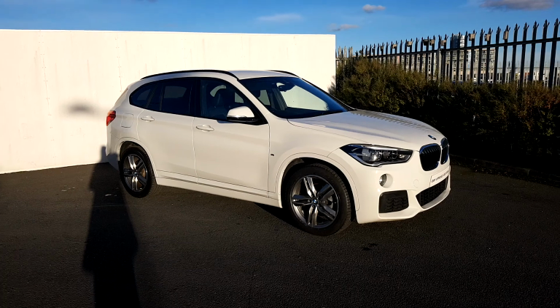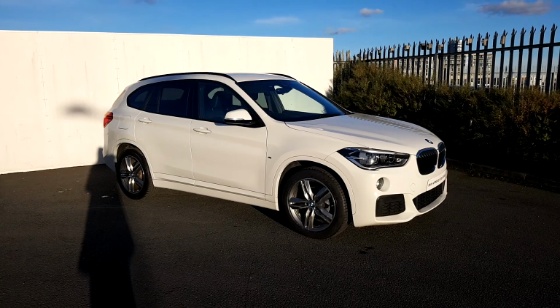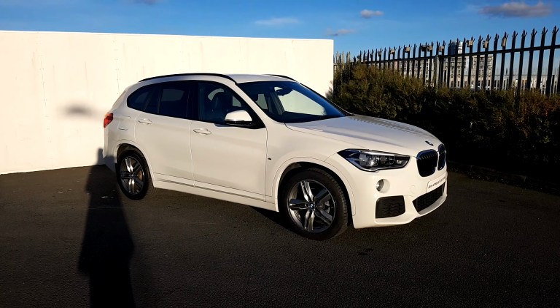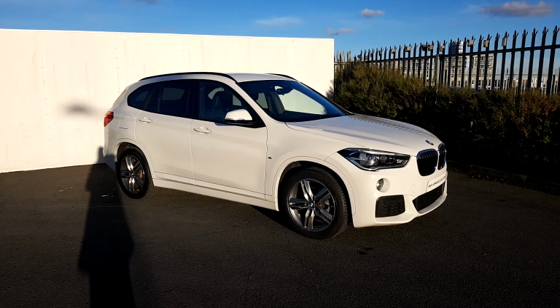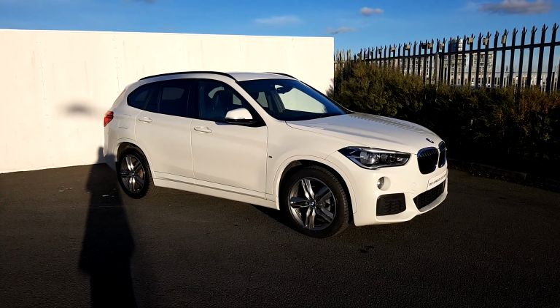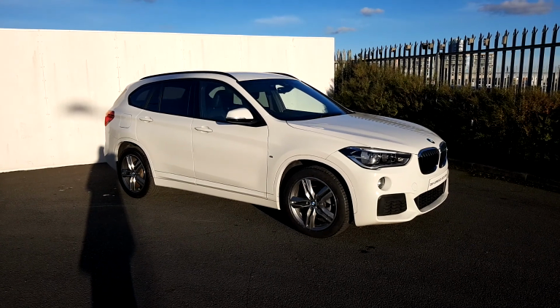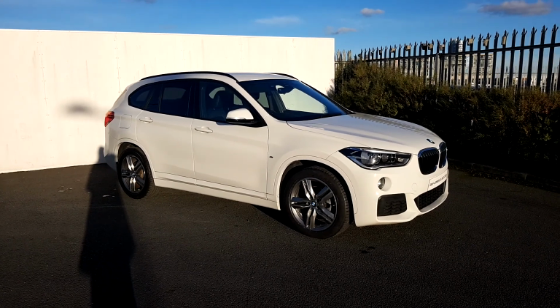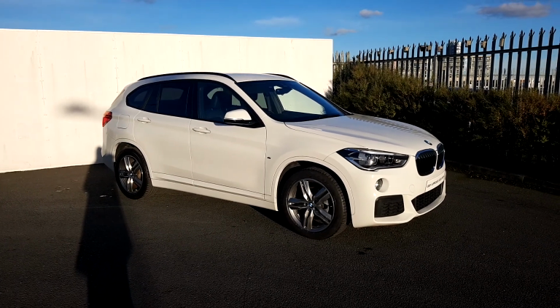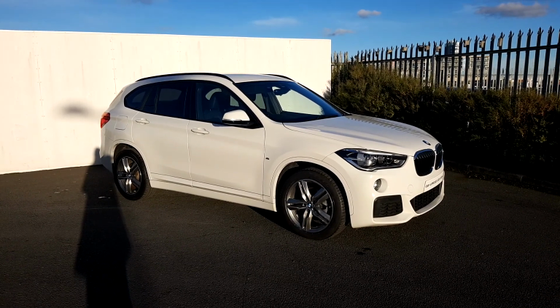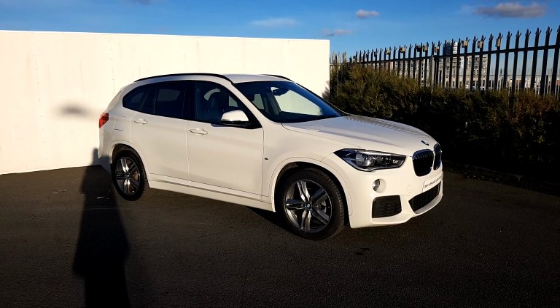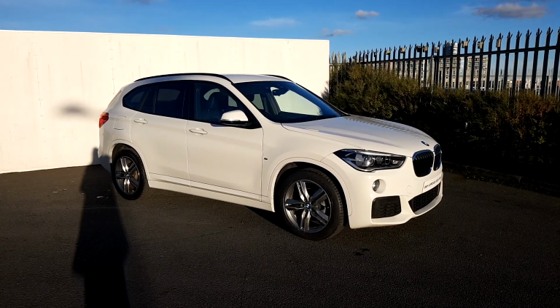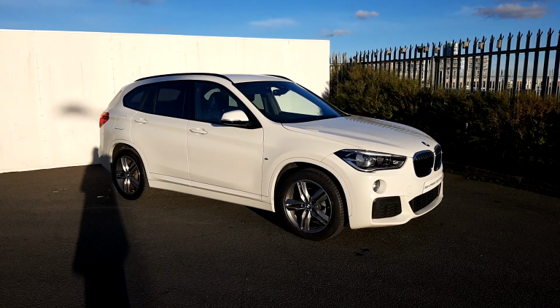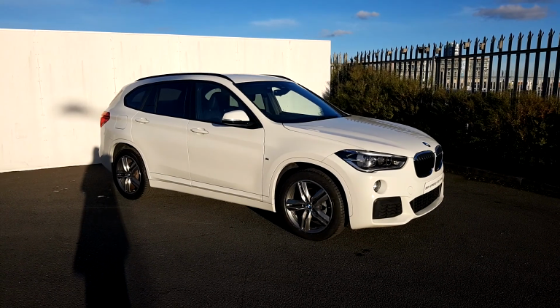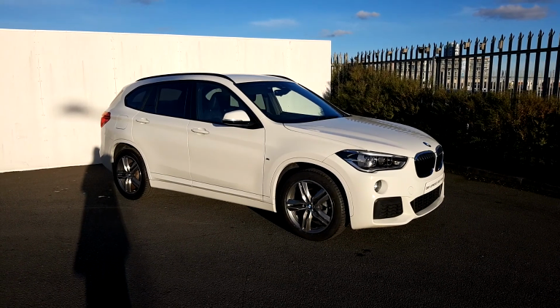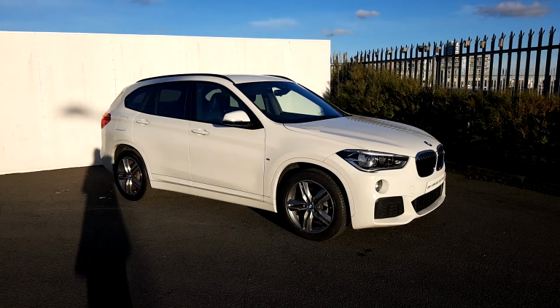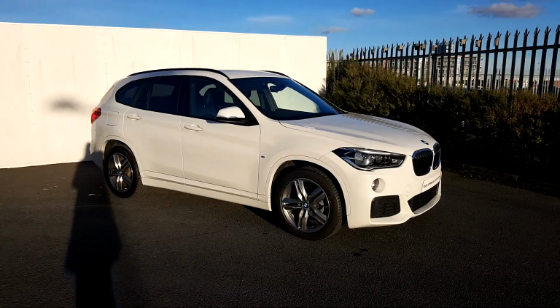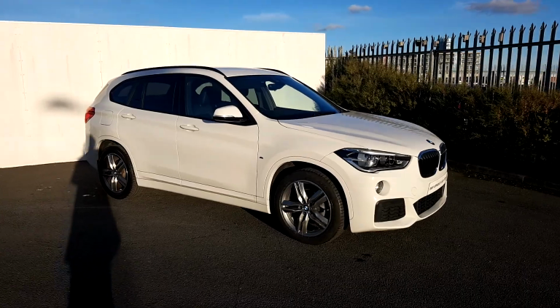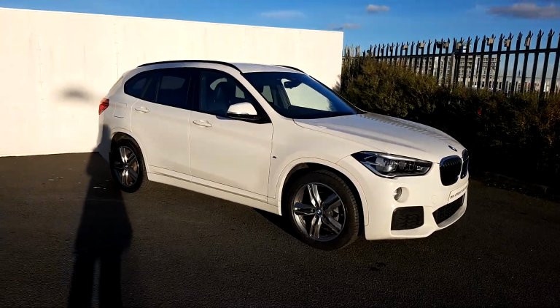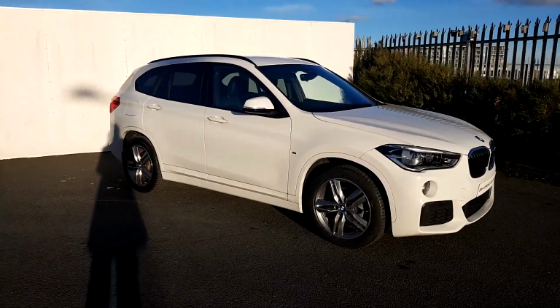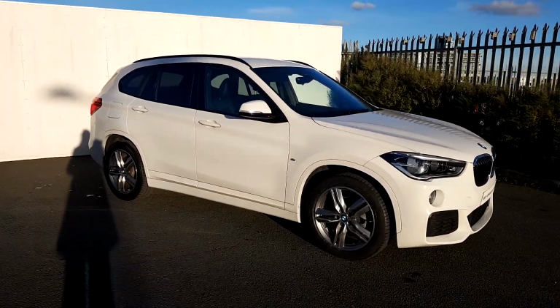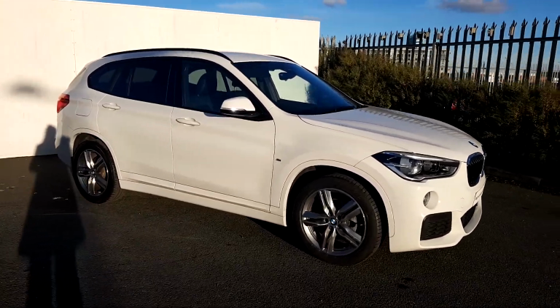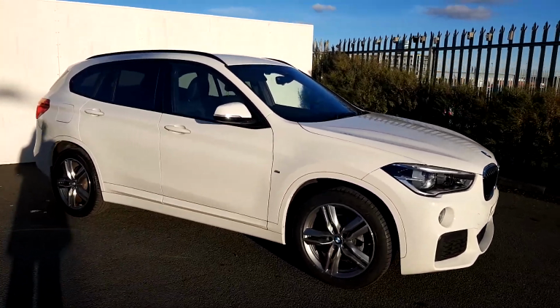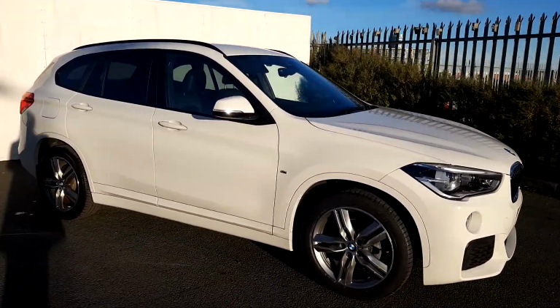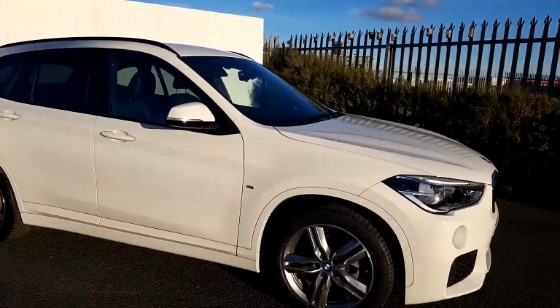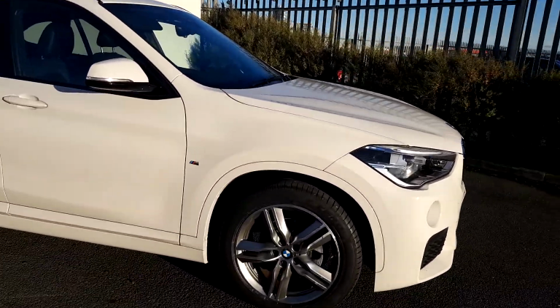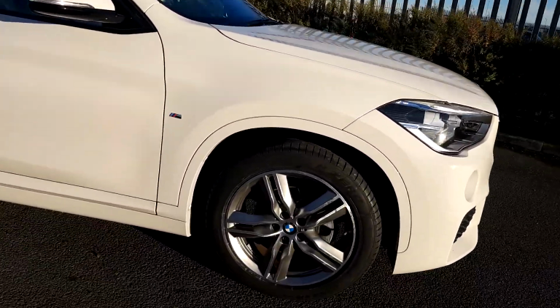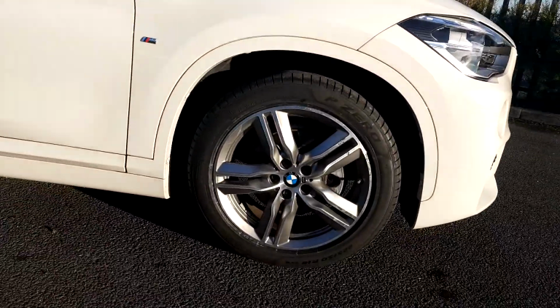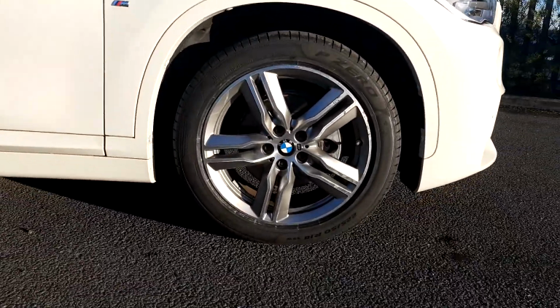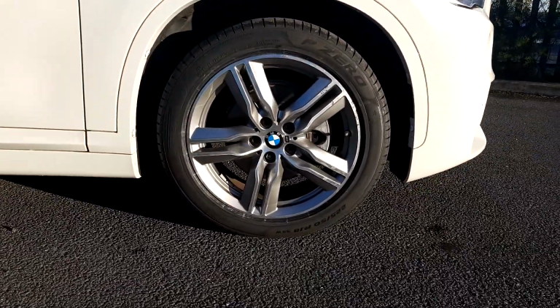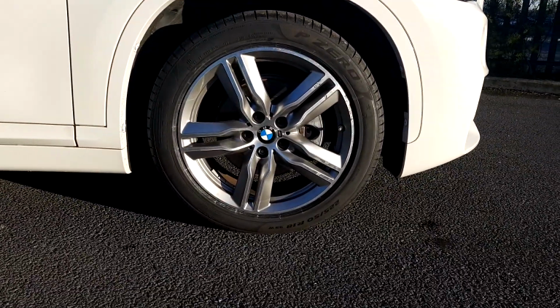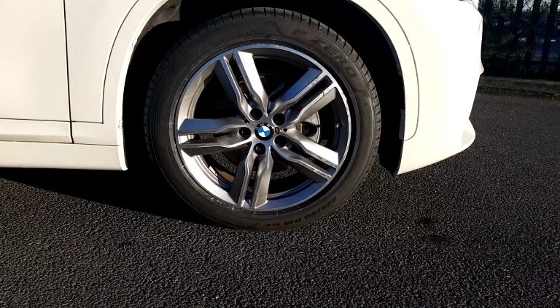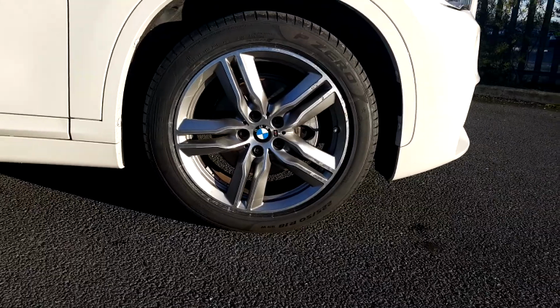This is Suzanne here from Joe Duffy BMW. Today we're having a look at an X1 S-Drive 18D and the colour is Alpine White. We have 18-inch alloys on run-flat tyres.